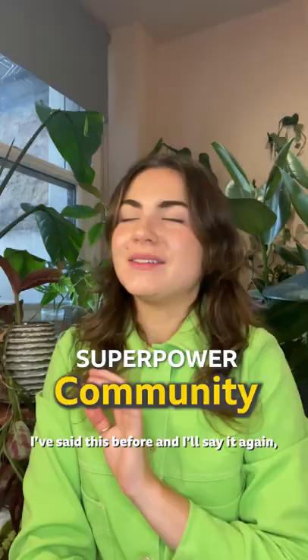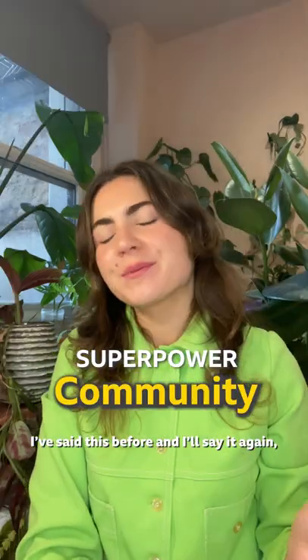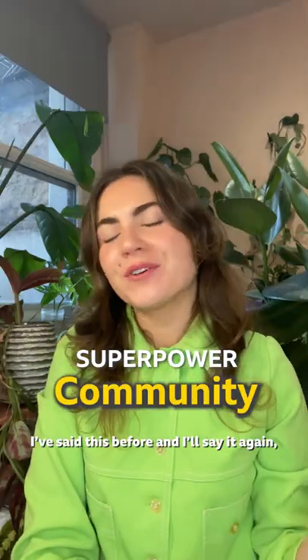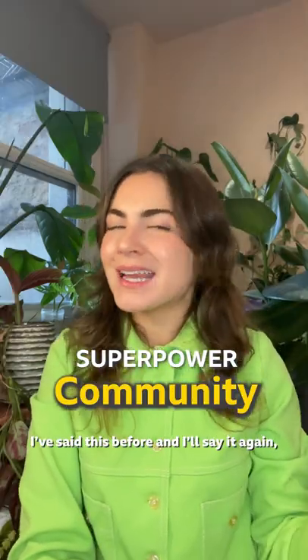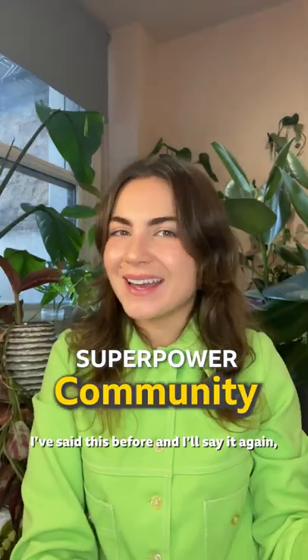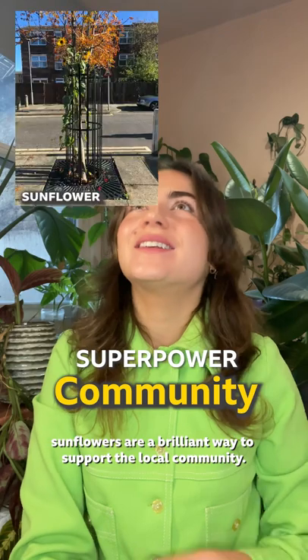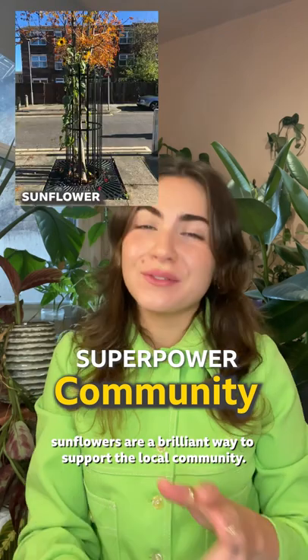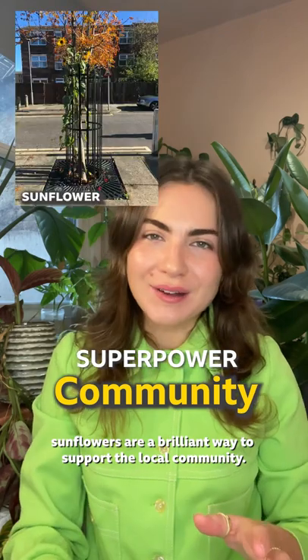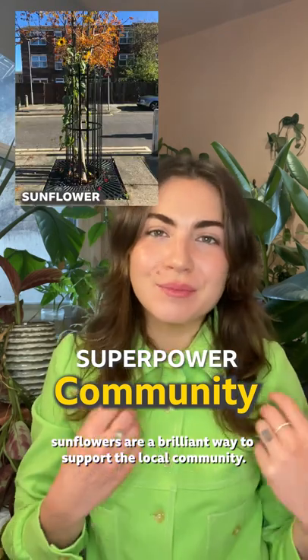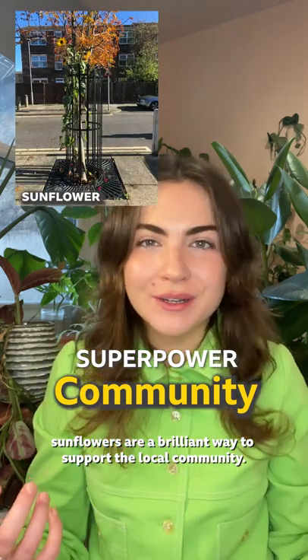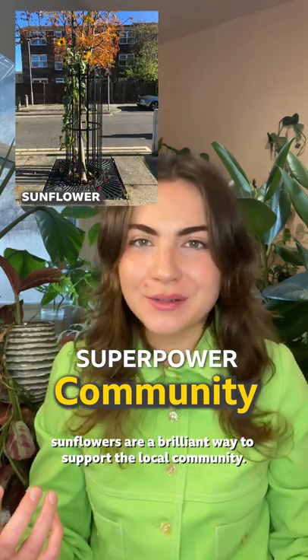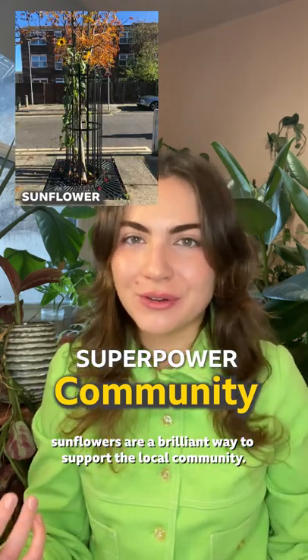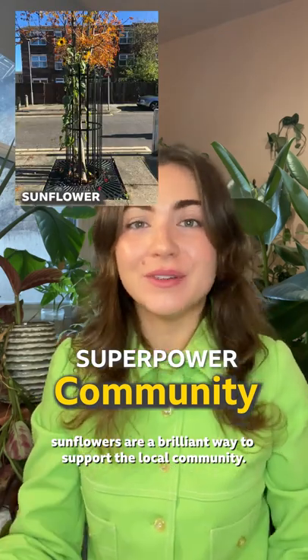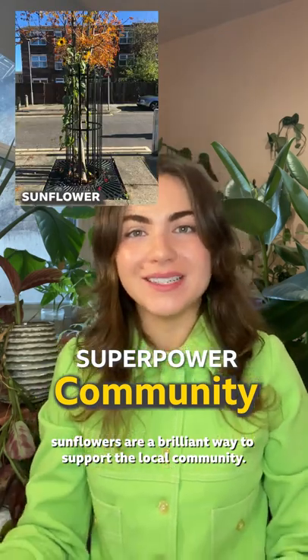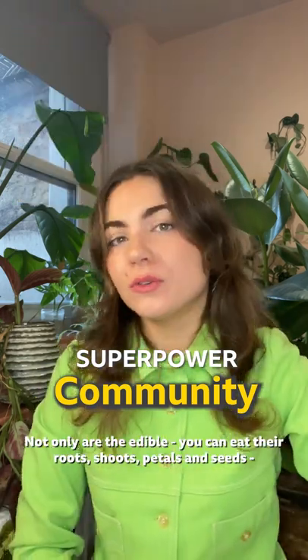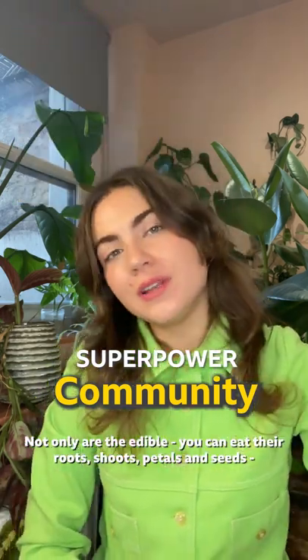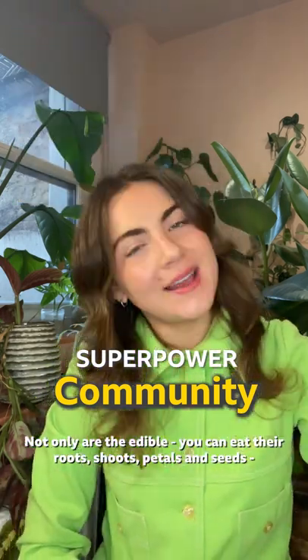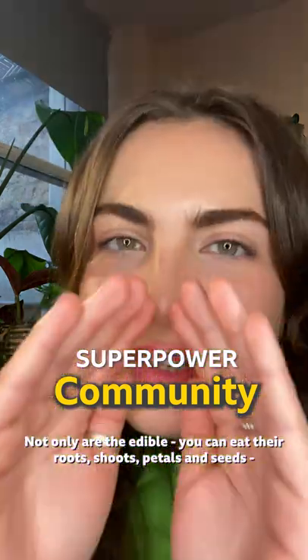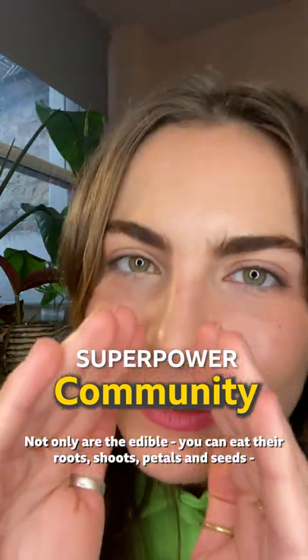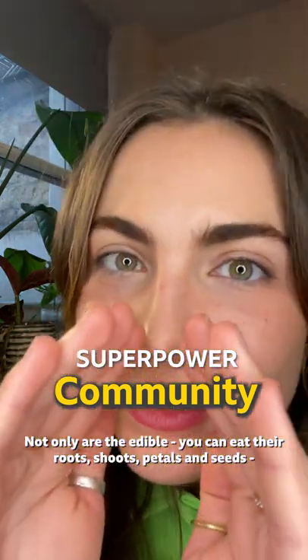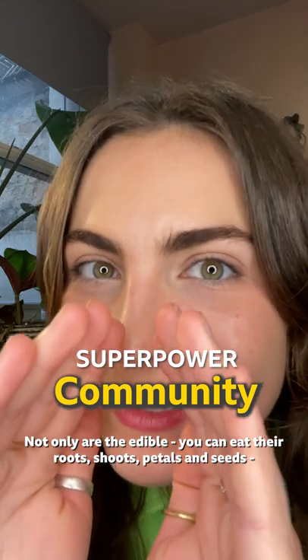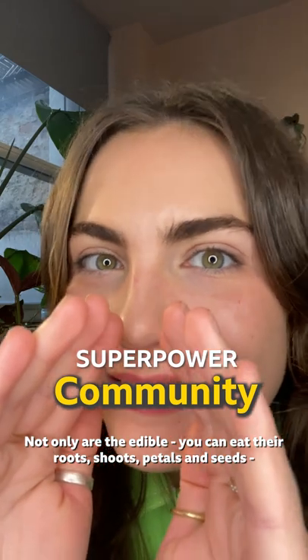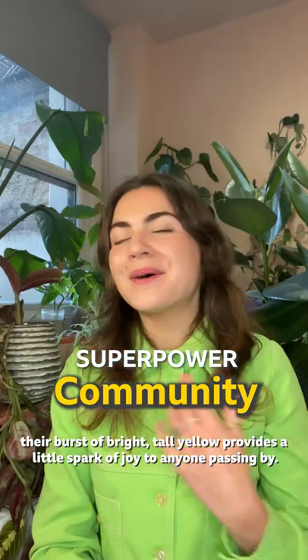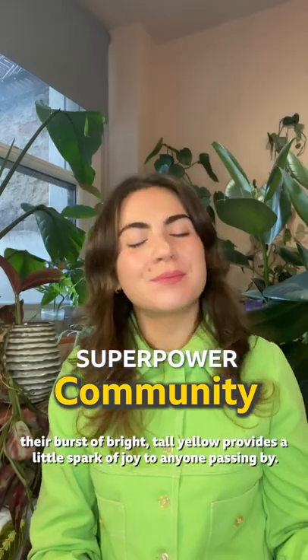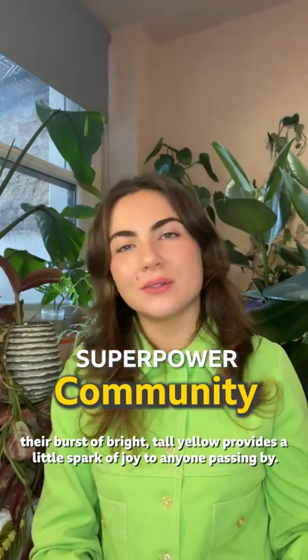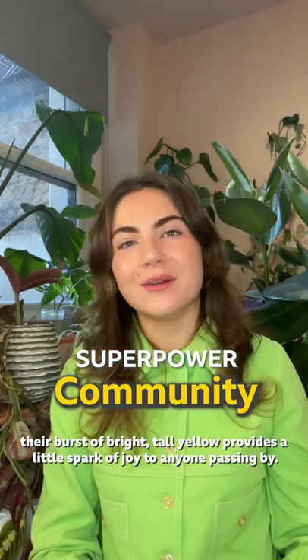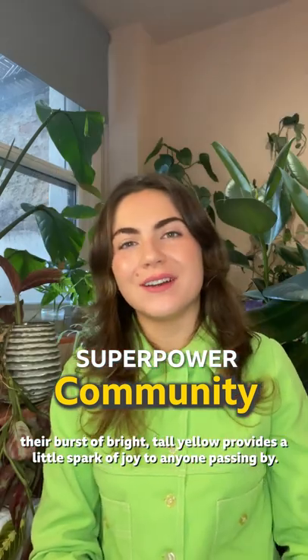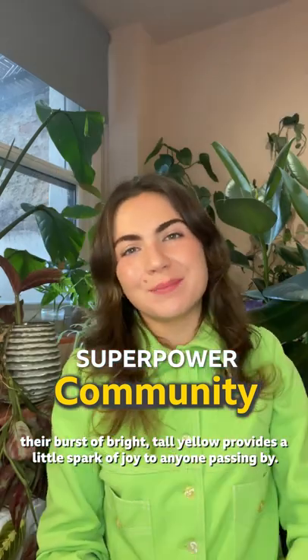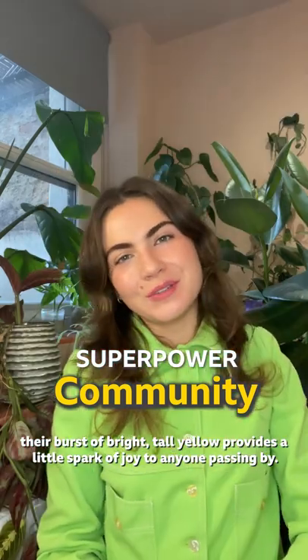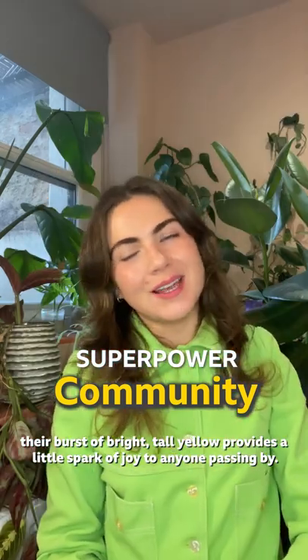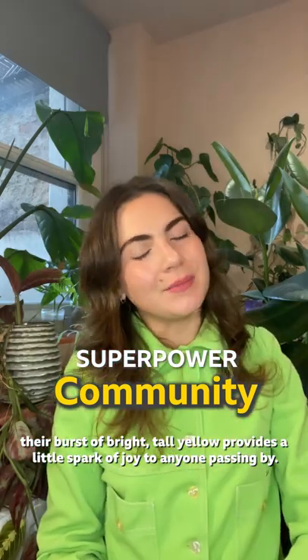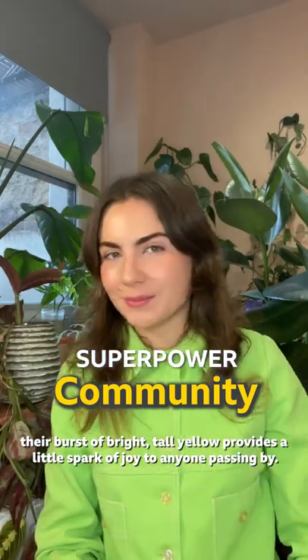Sunflowers are a brilliant way to support the local community. Not only are they edible — you can eat their roots, shoots, petals, and leaves — their burst of bright tall yellow provides a spark of joy to anyone passing by.